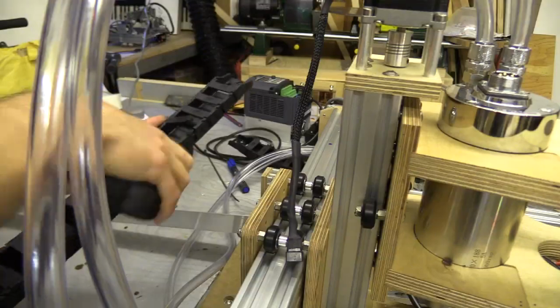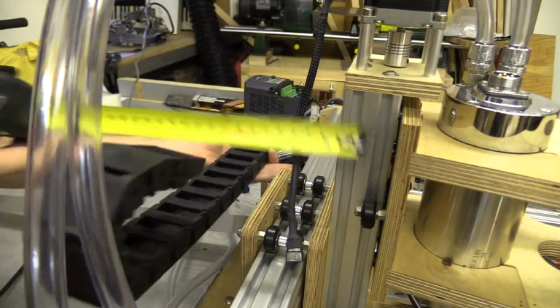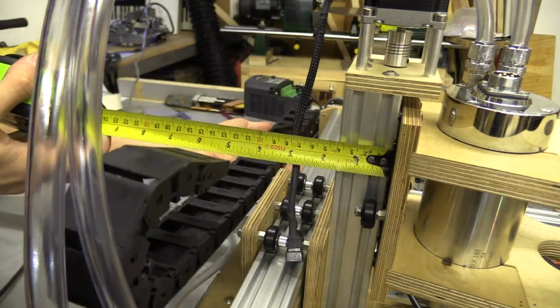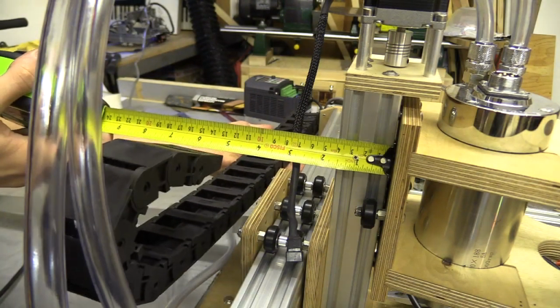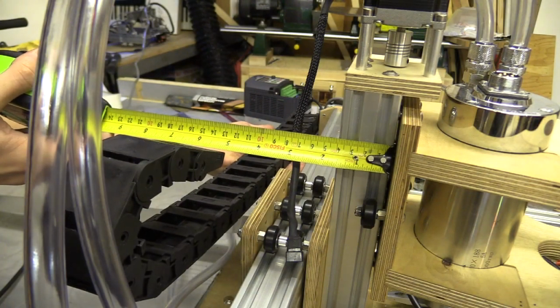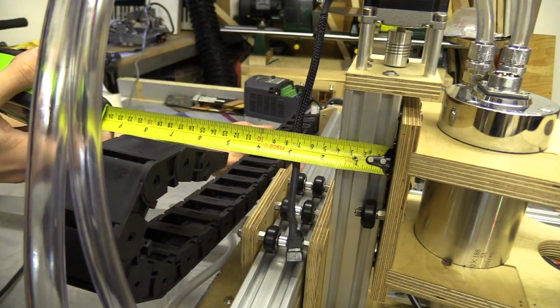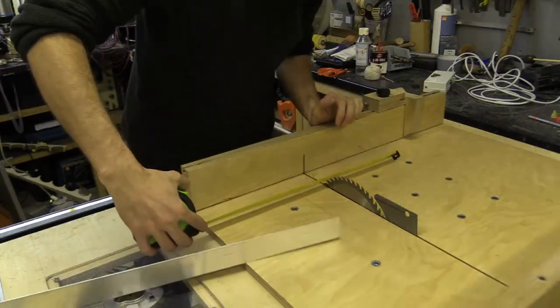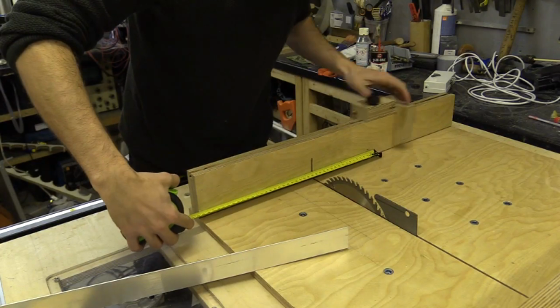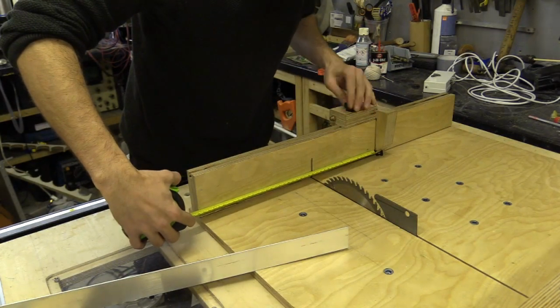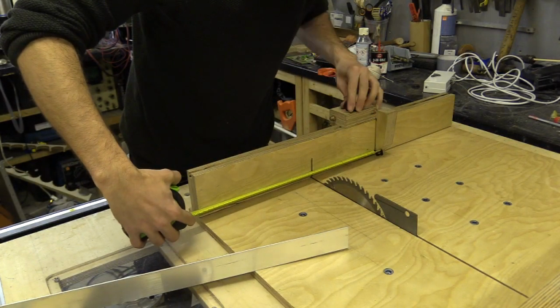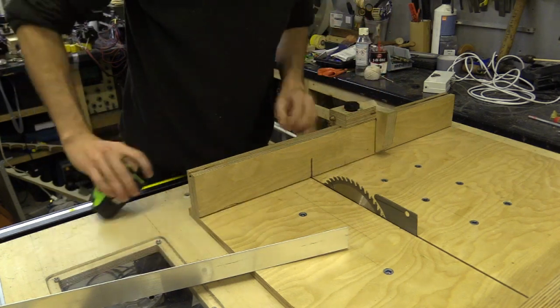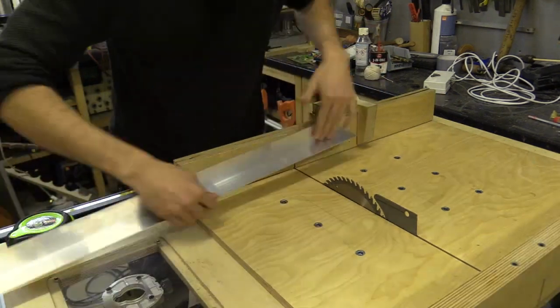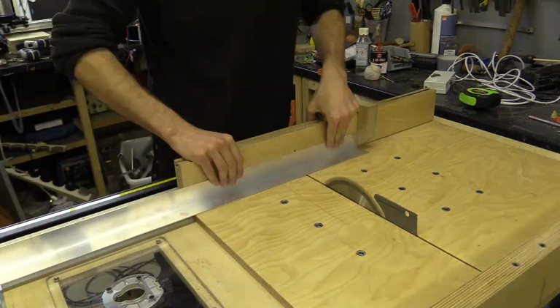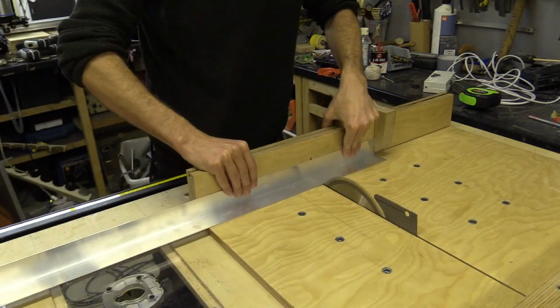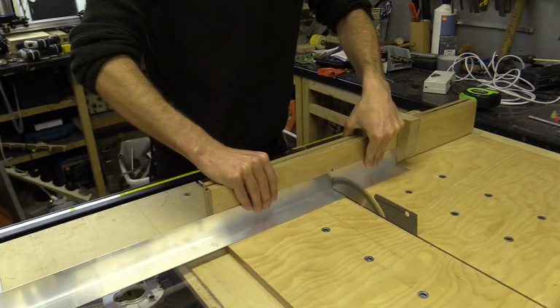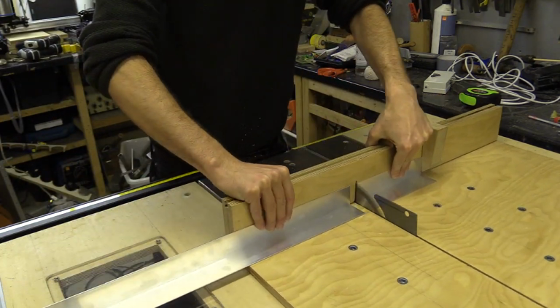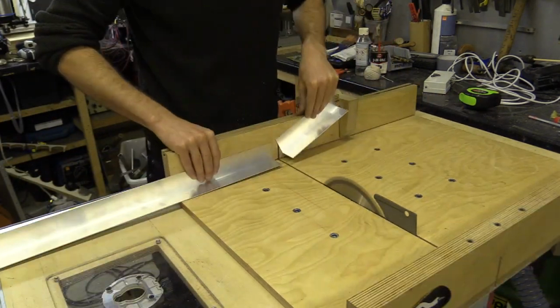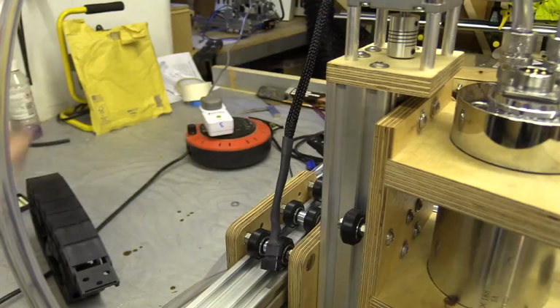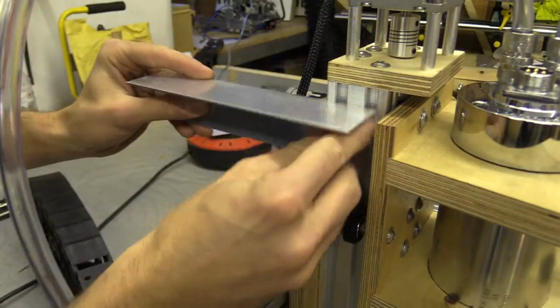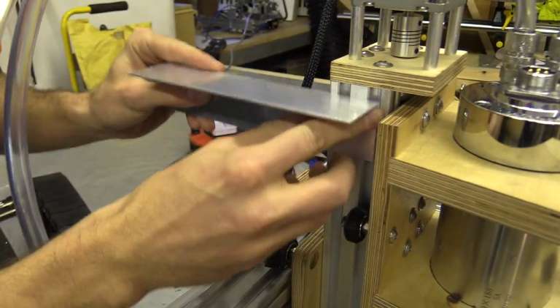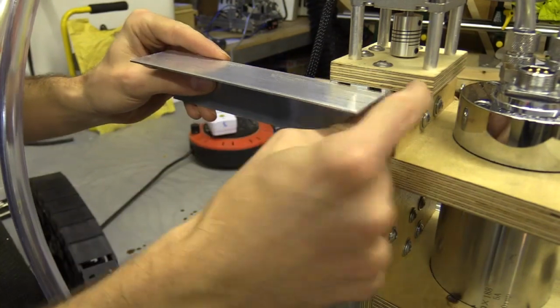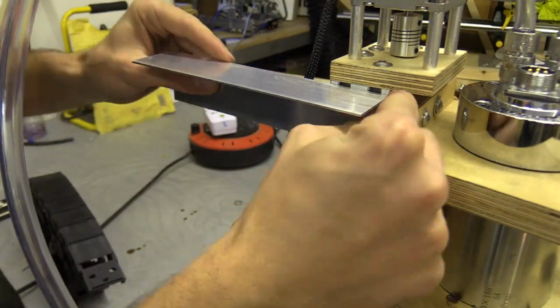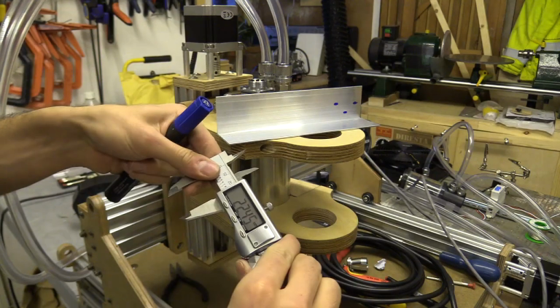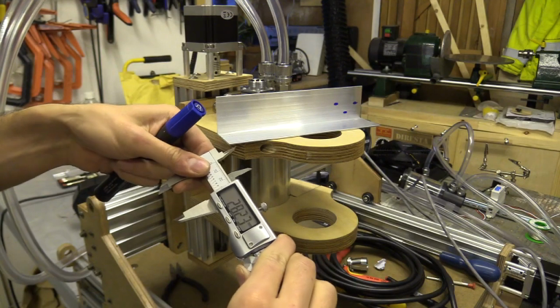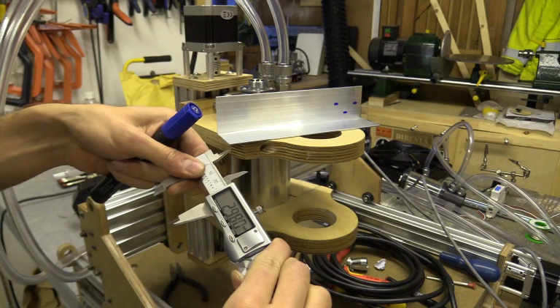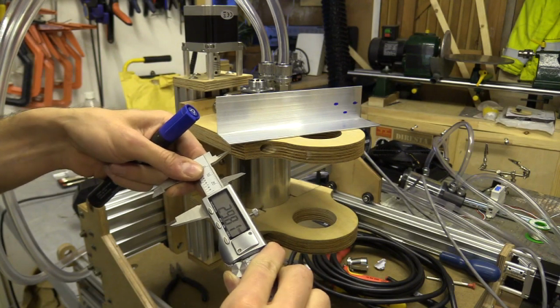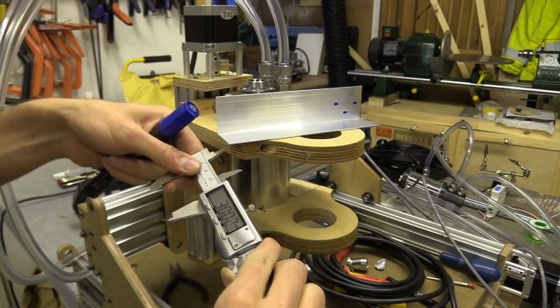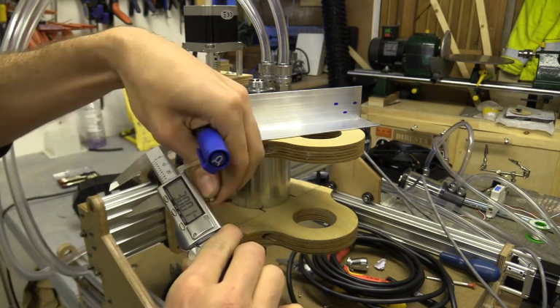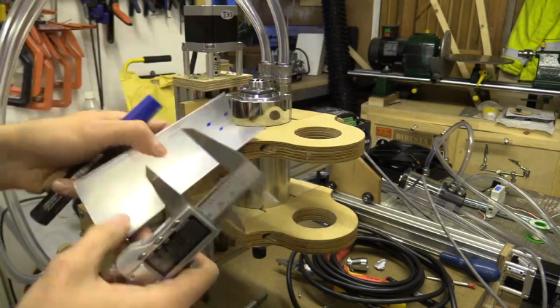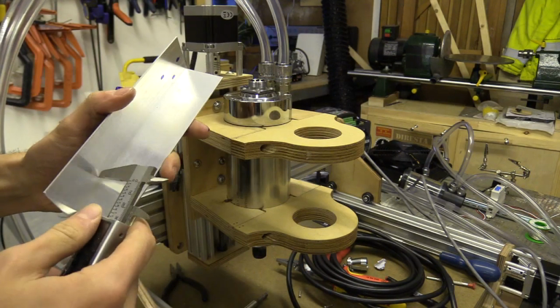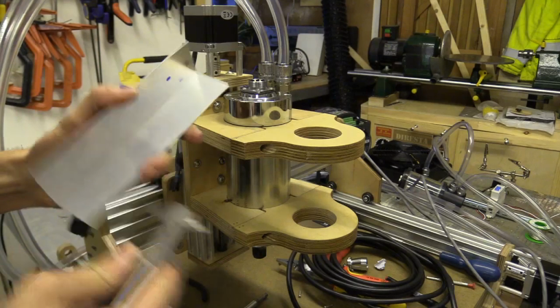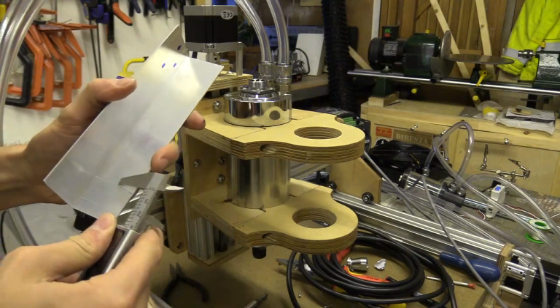I'm going to make the brackets for the drag chain using a length of 40 by 40mm aluminium angle bar. As I'm not working from a 3D model of my machine, I will have to tailor these parts to the machine itself by measuring, cutting, drilling and hoping that they fit.